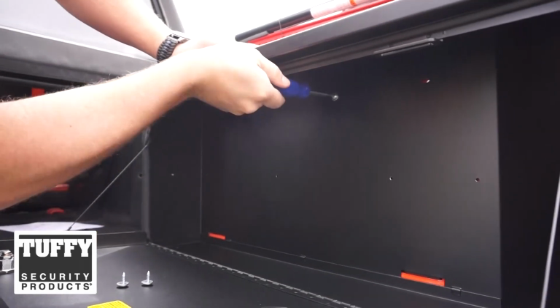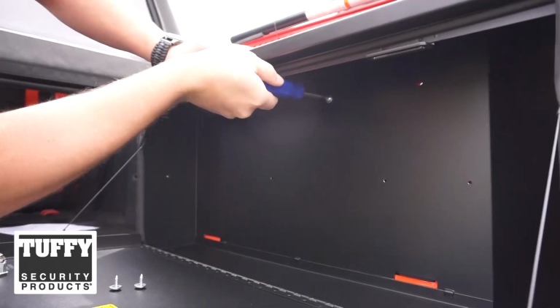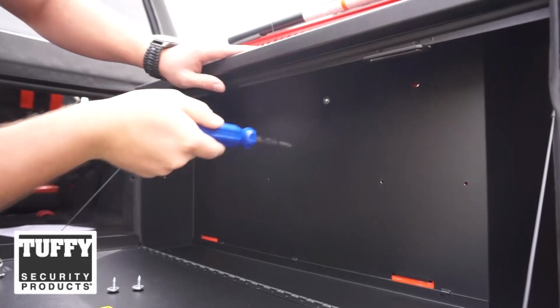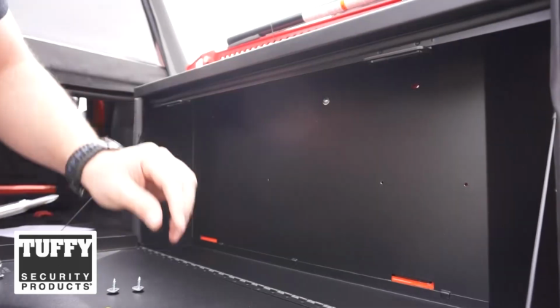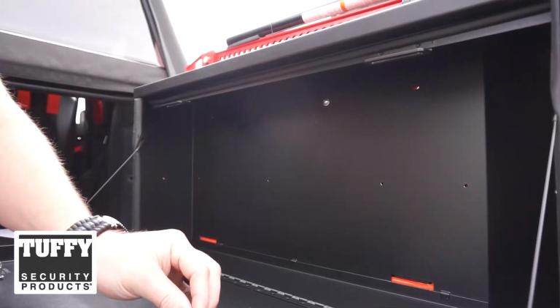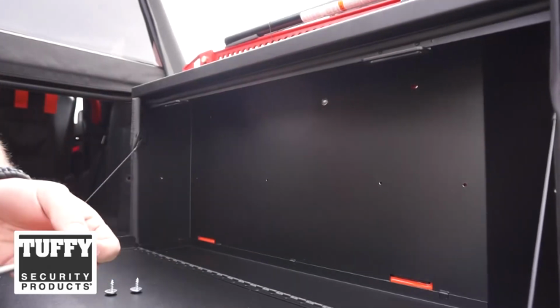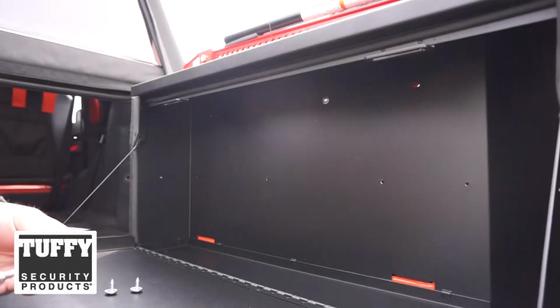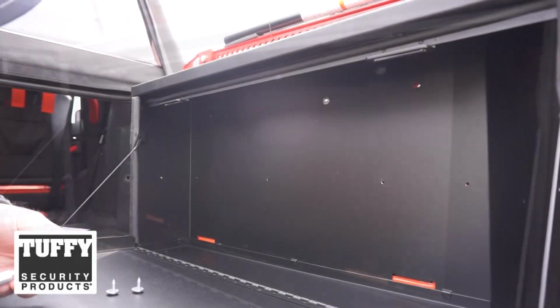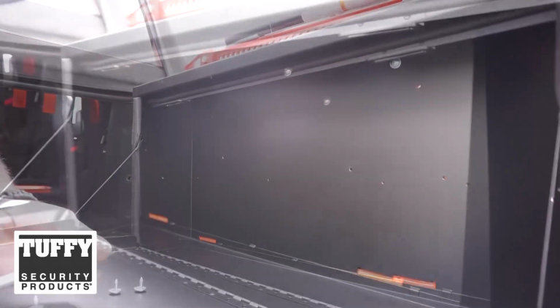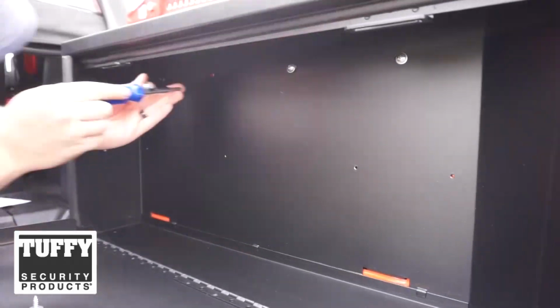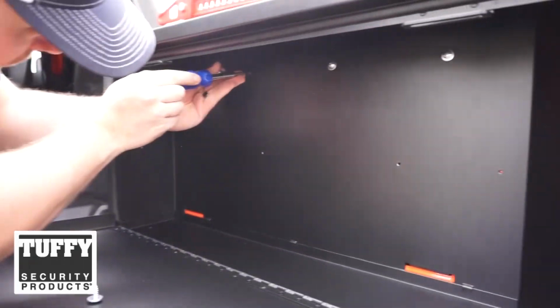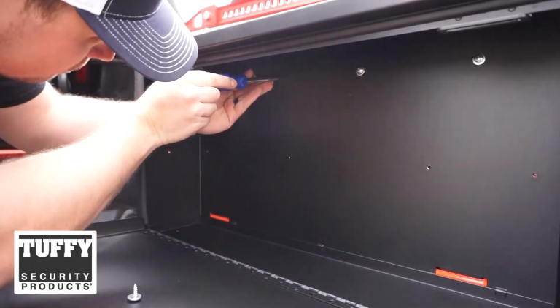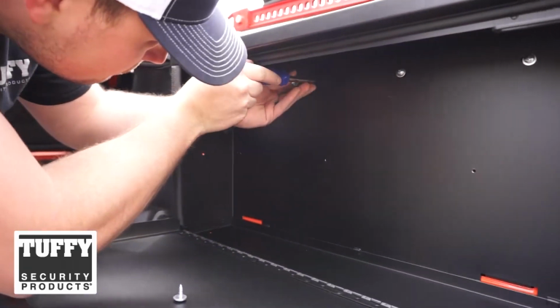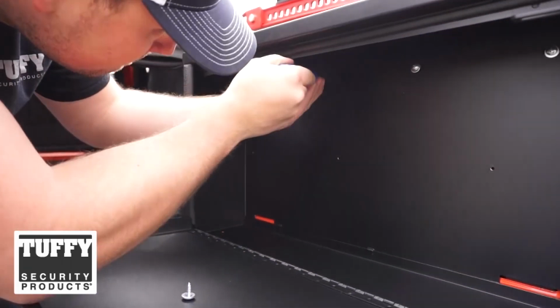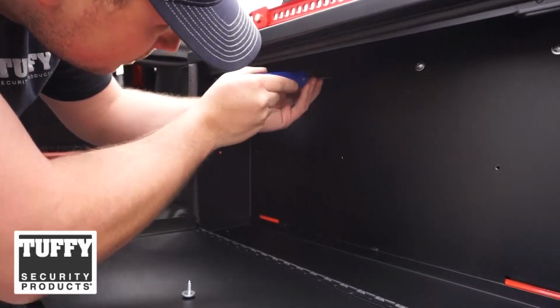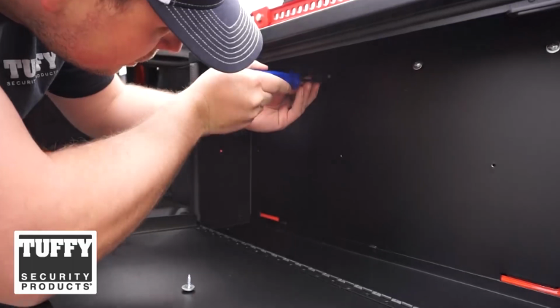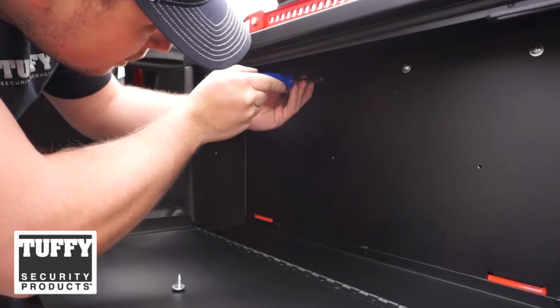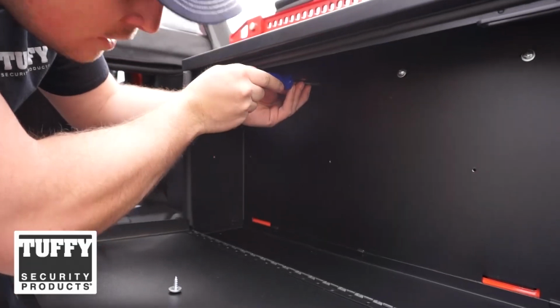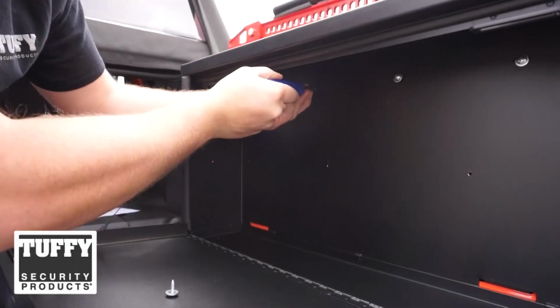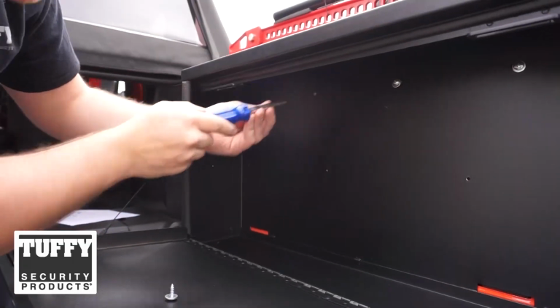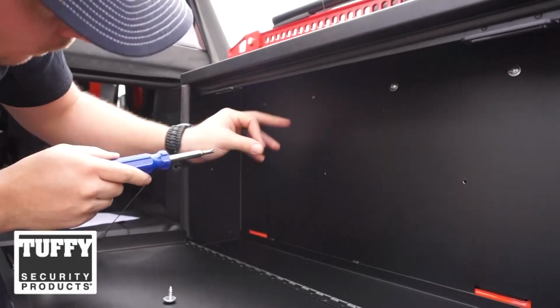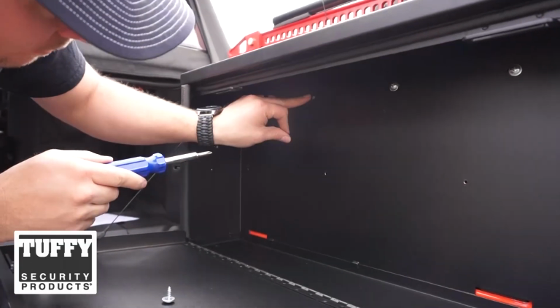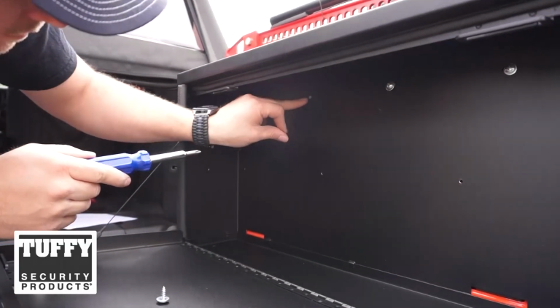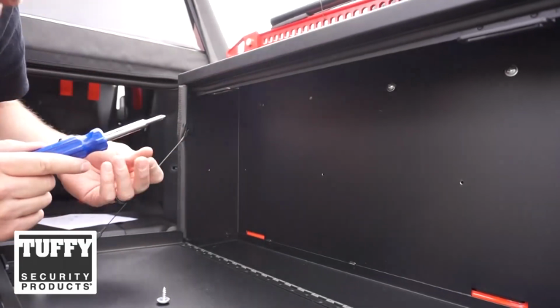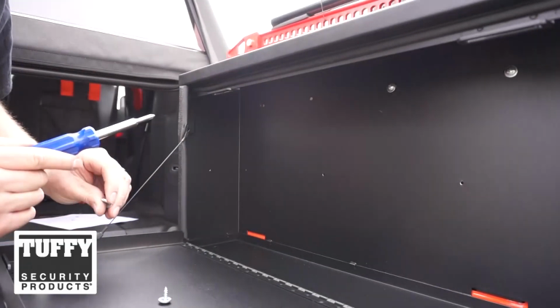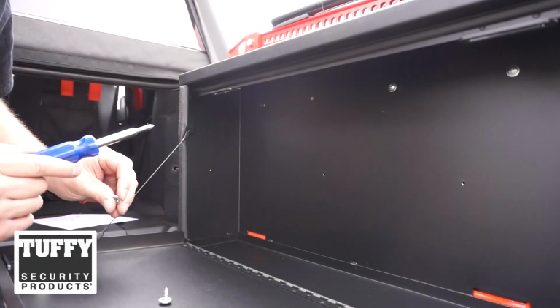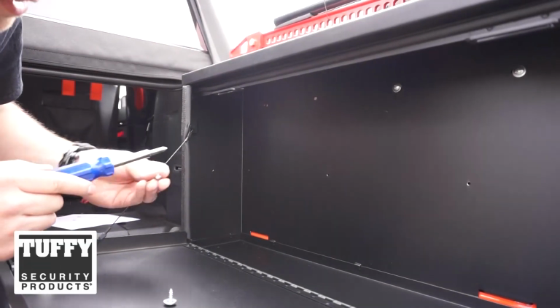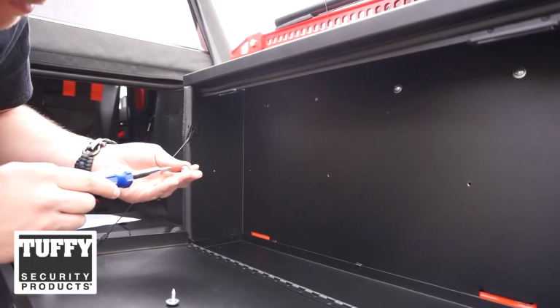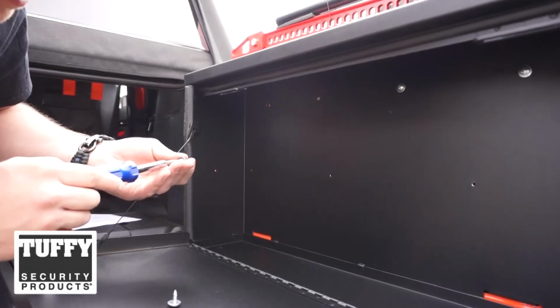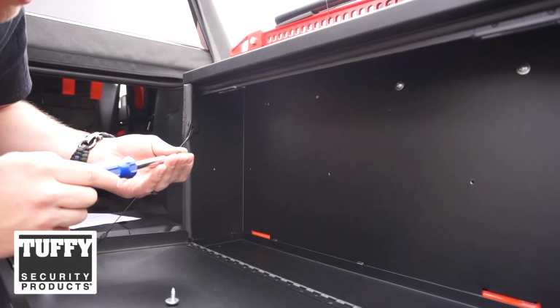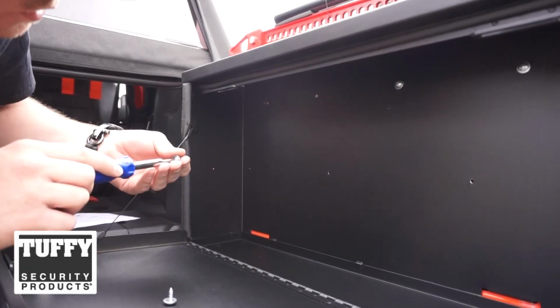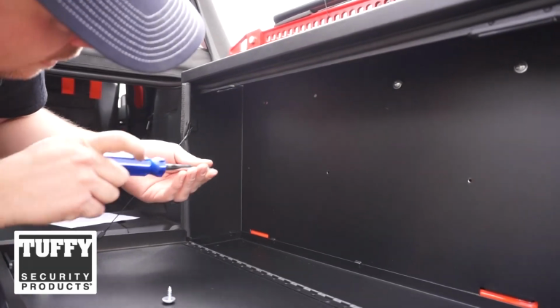The first one is starting — you can let go. You may need to align the plastic inserts in order to make the screws fit, since those holes are oblong and they slide back and forth.